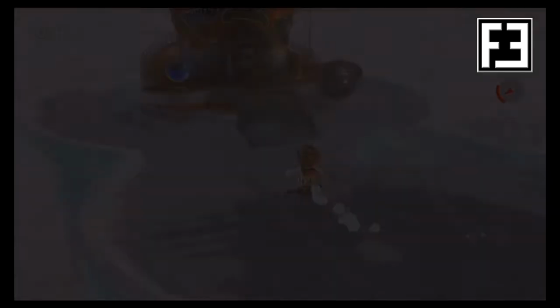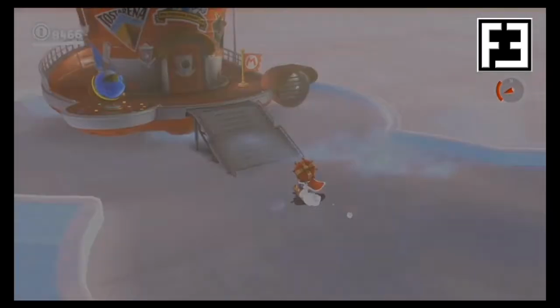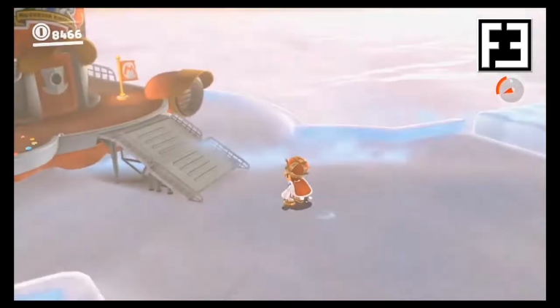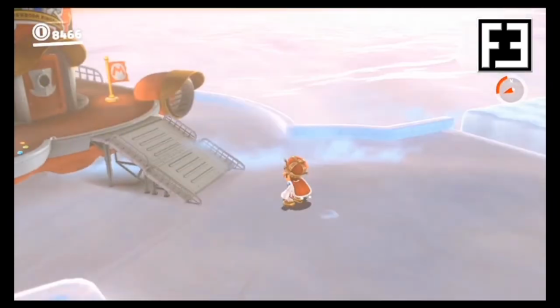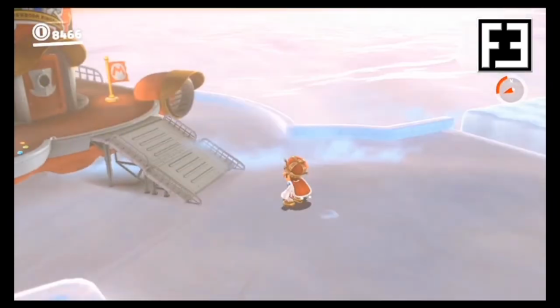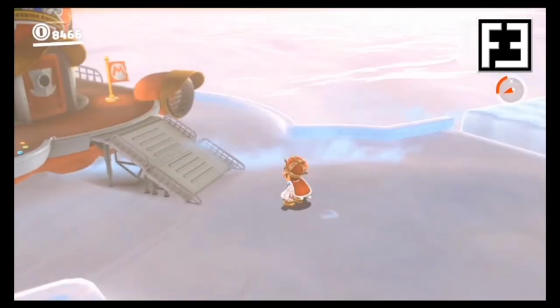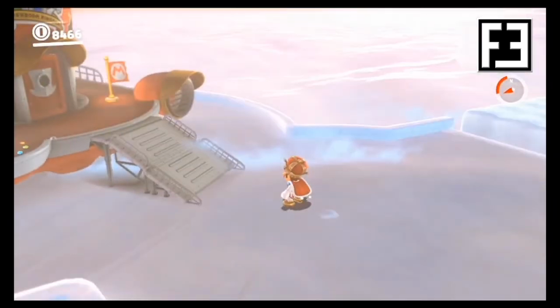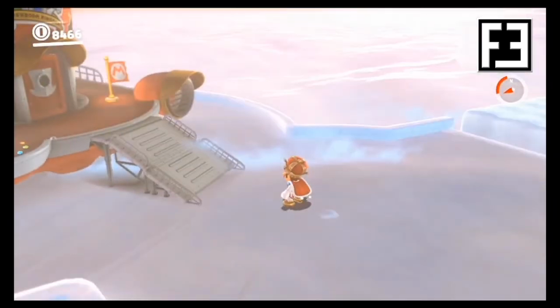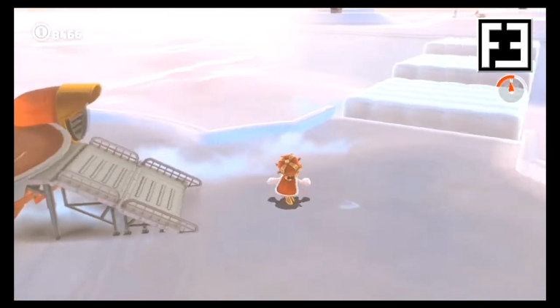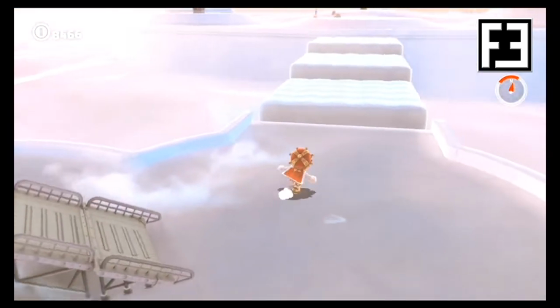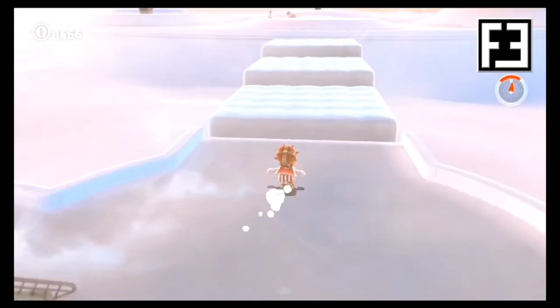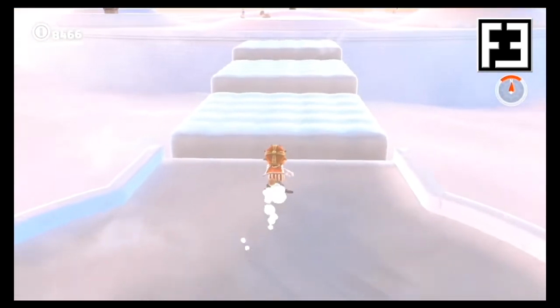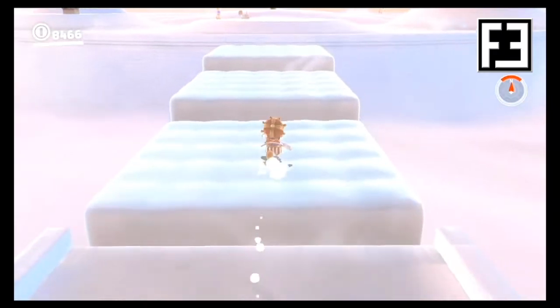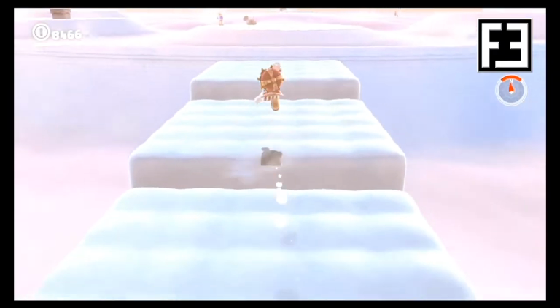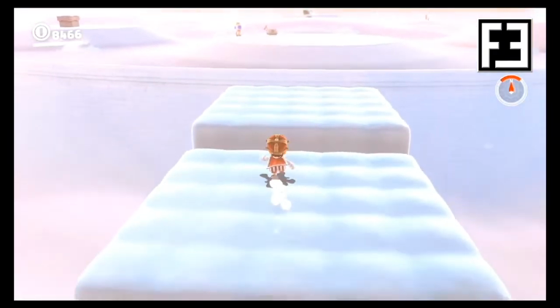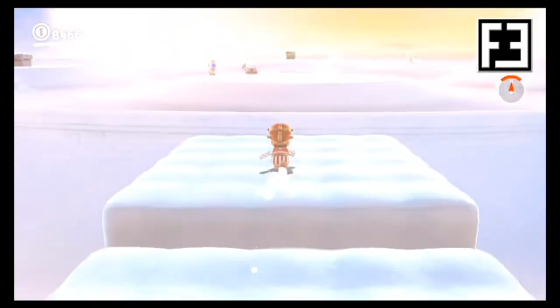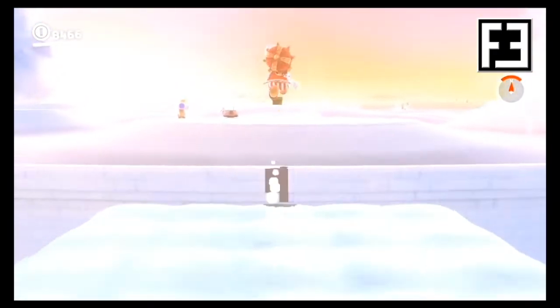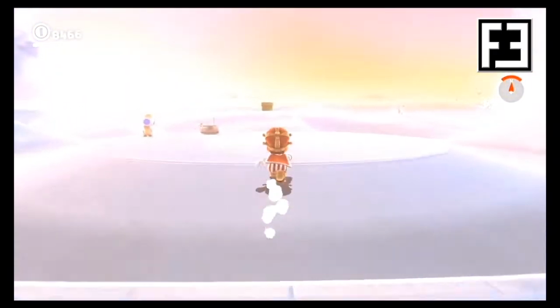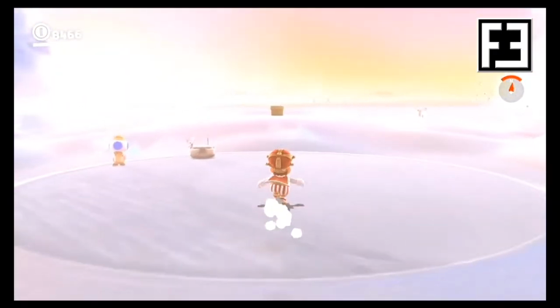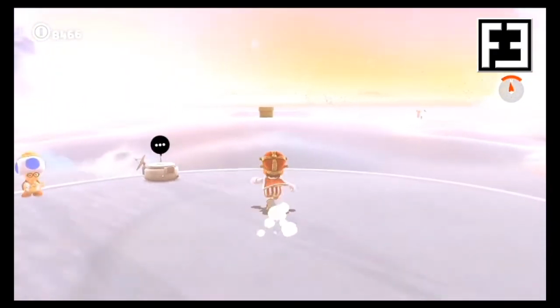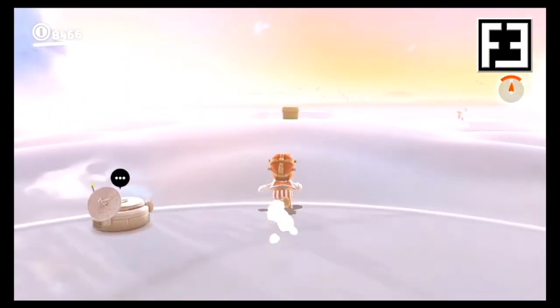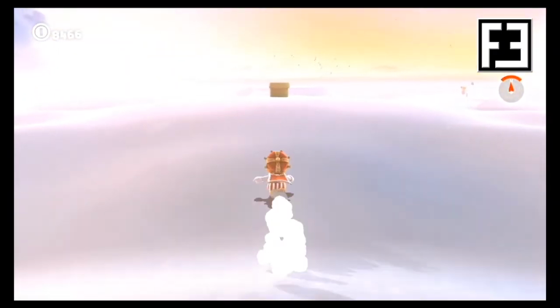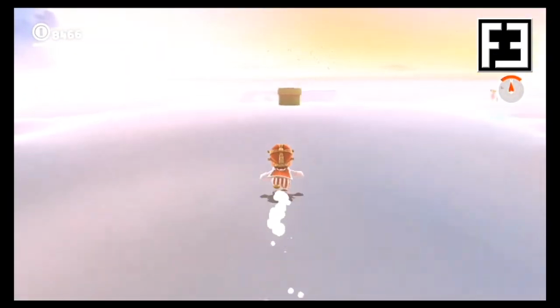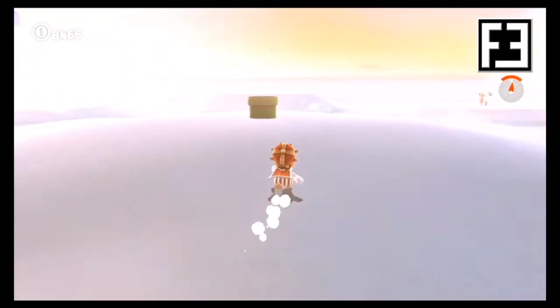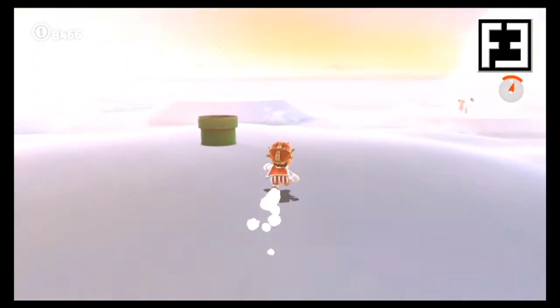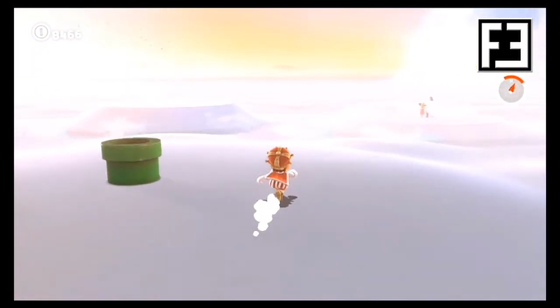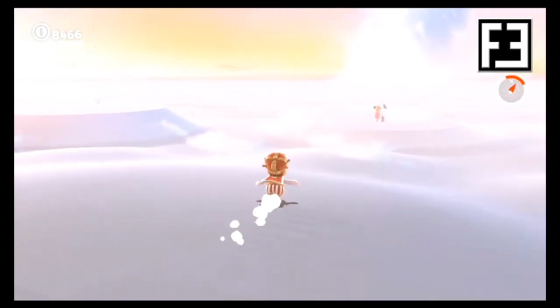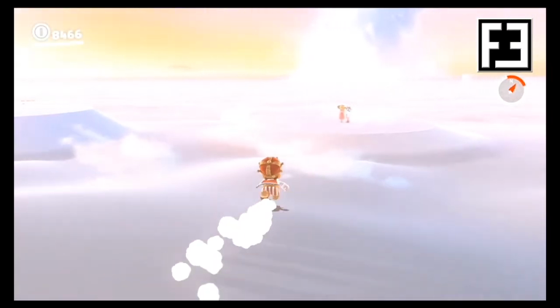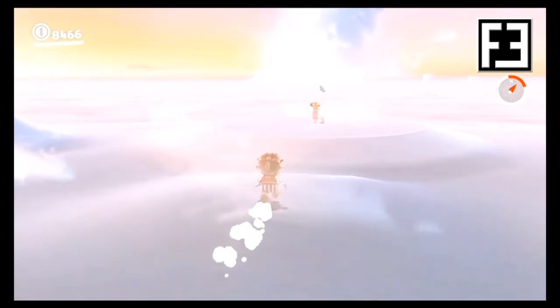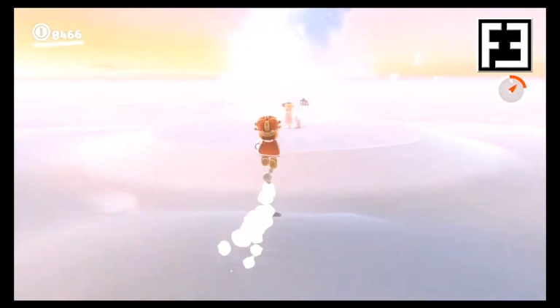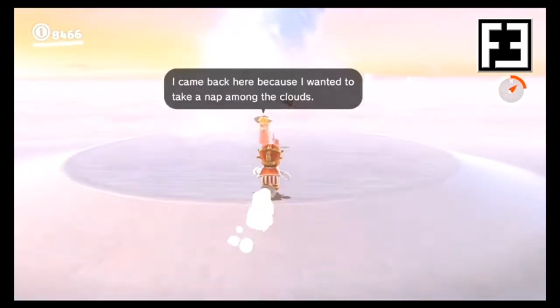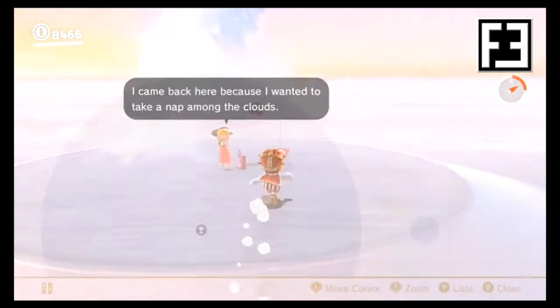Next, in the Cloud Kingdom, we'll start from the Odyssey and make our way past the three cloud platforms. Now go straight towards the green pipe. When you reach the pipe, make a slight right where we'll find Peach waving you down.